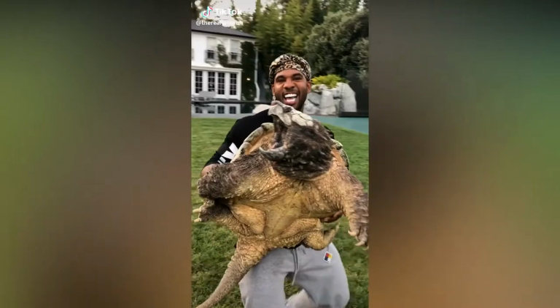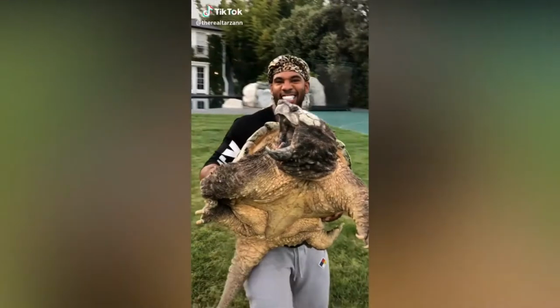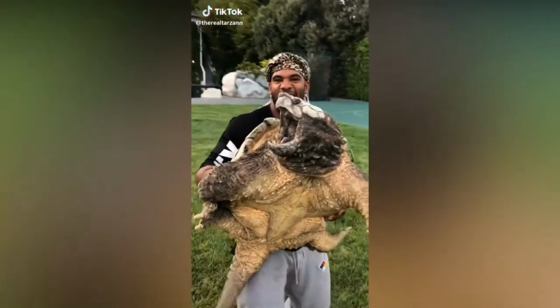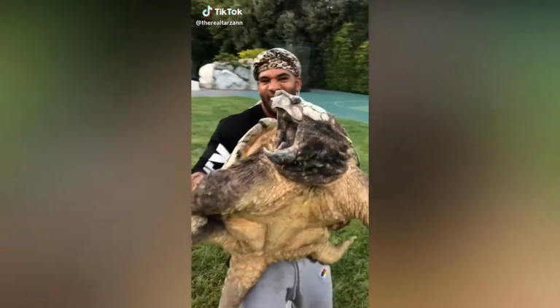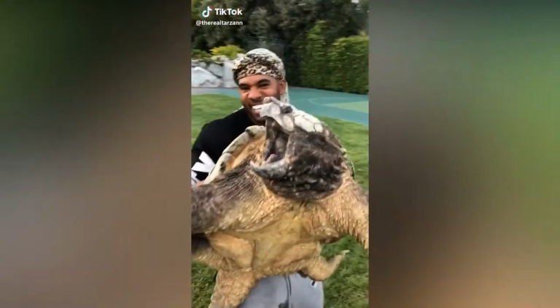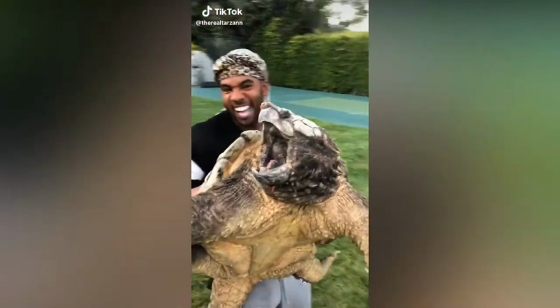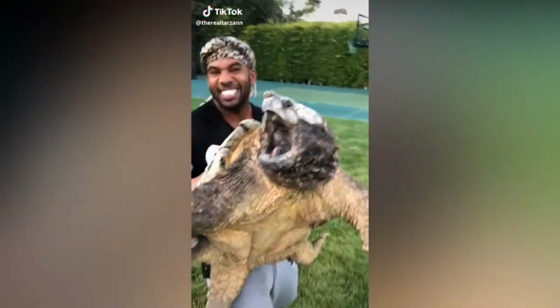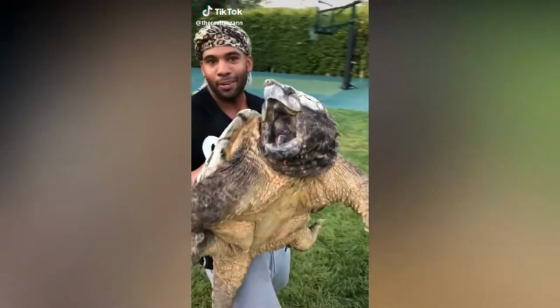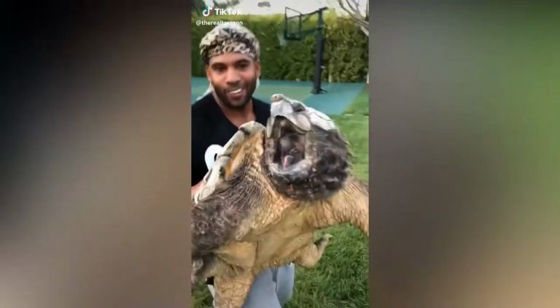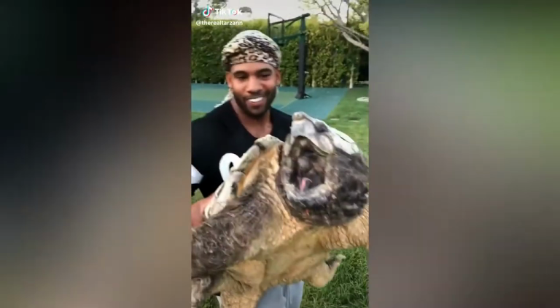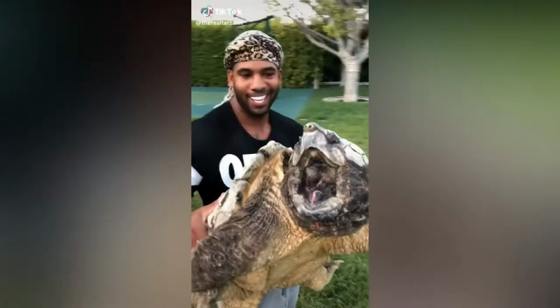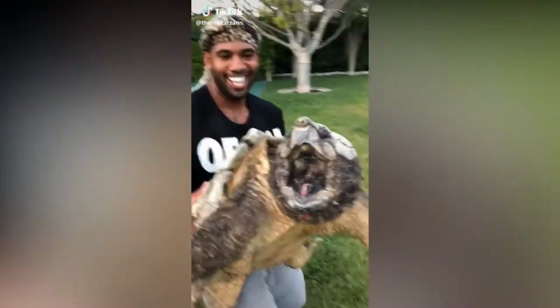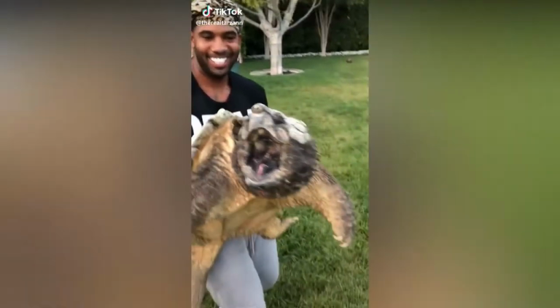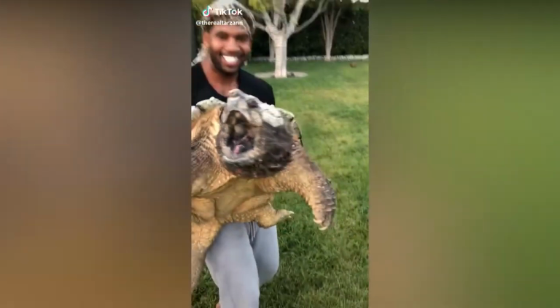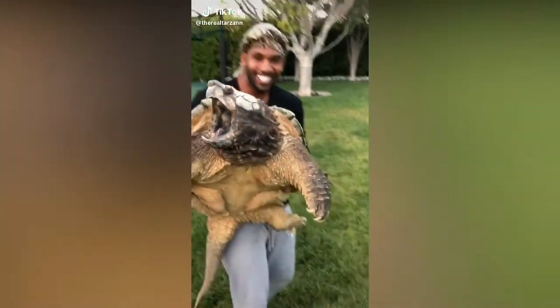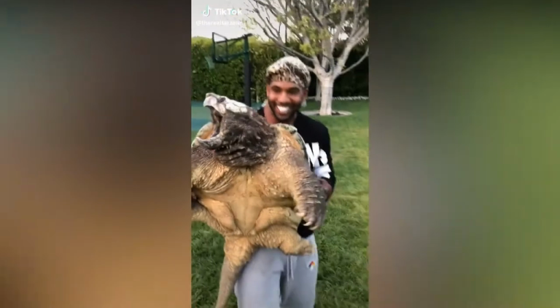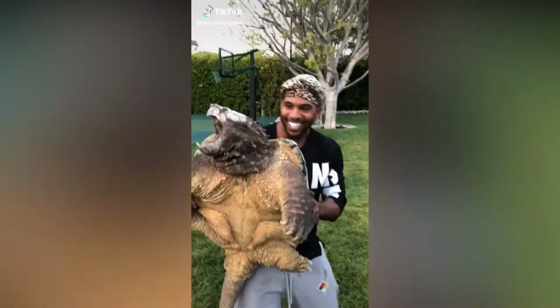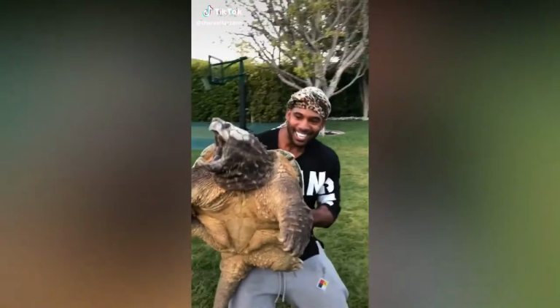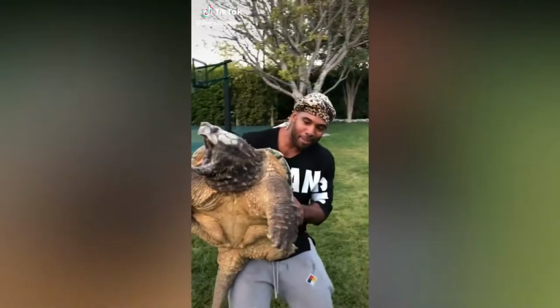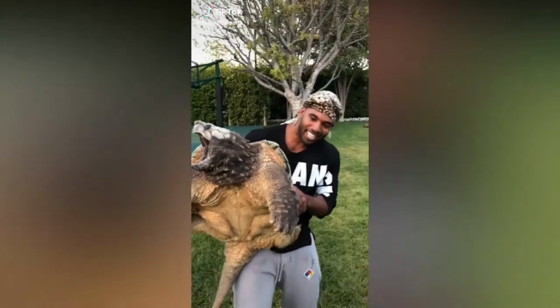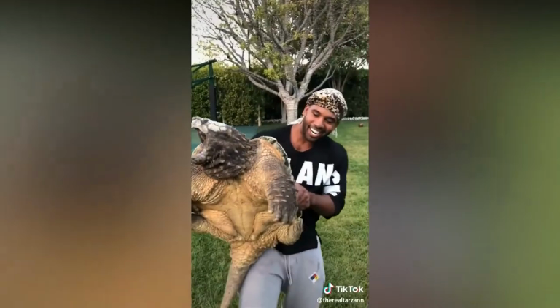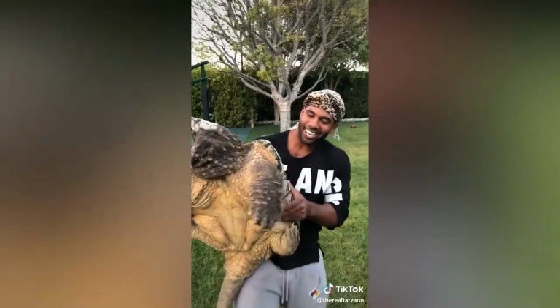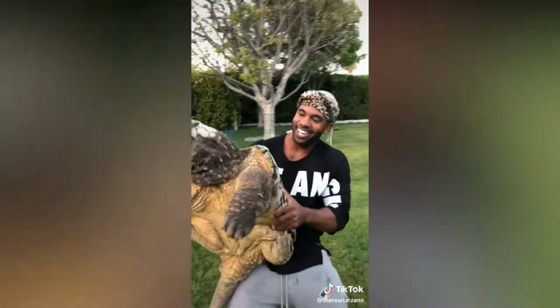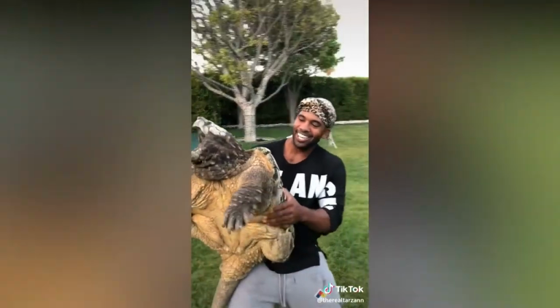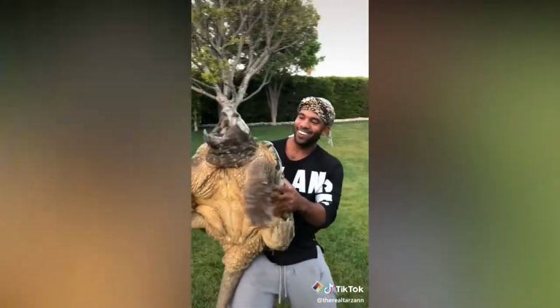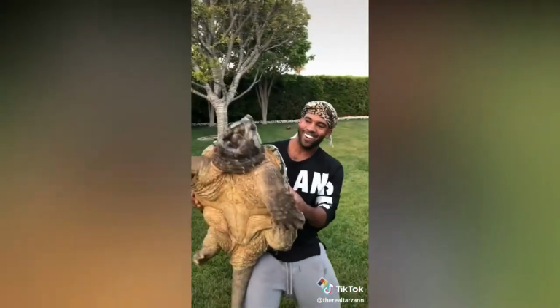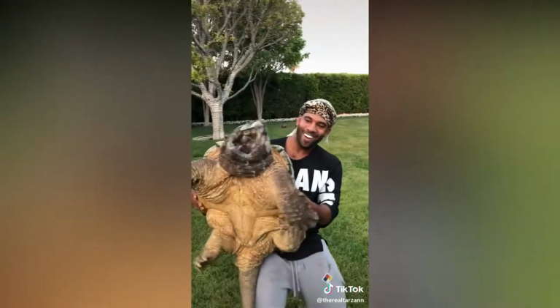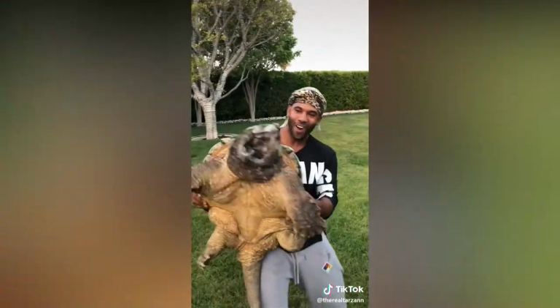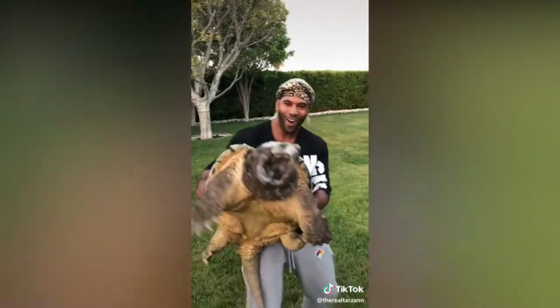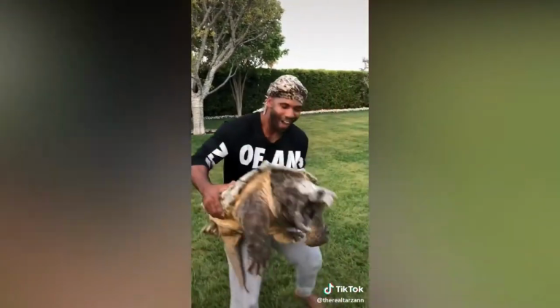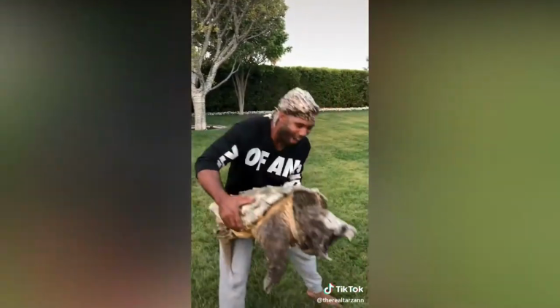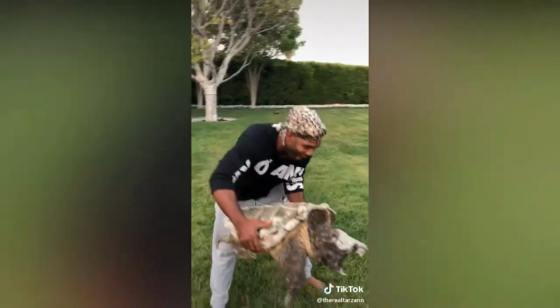It's an alligator snapping turtle. You see that tongue and that beak in there? Oh, hell no. You crazy, boy.